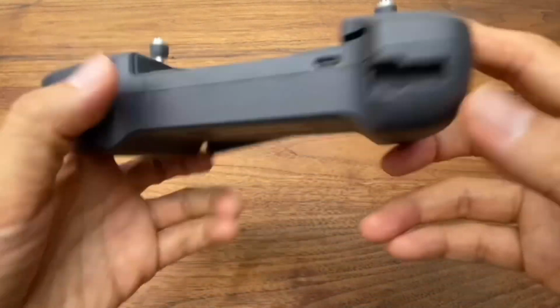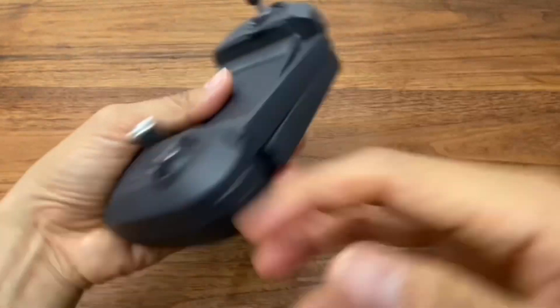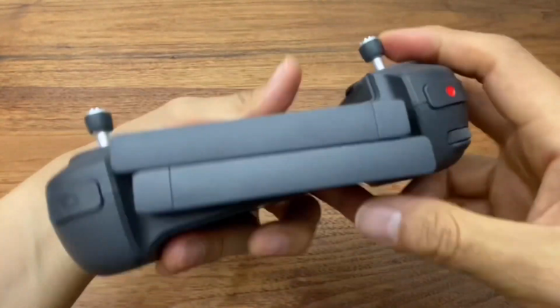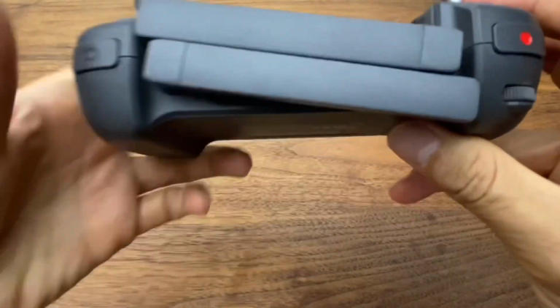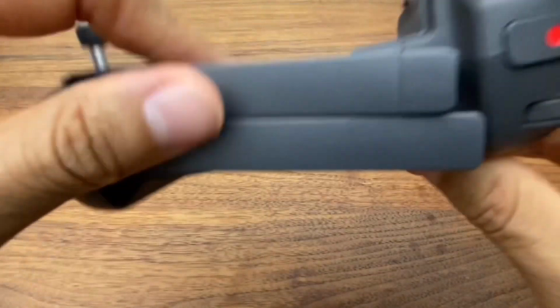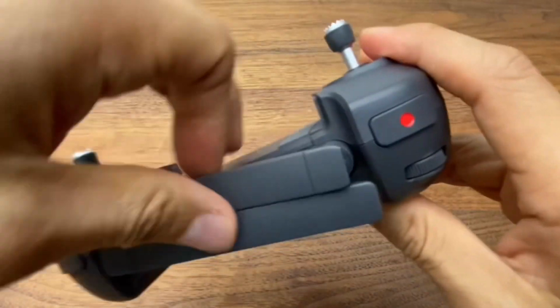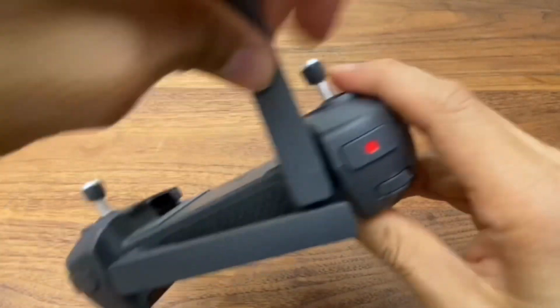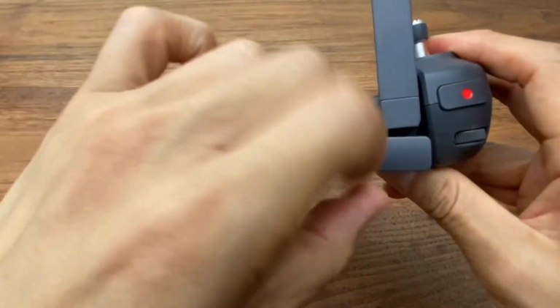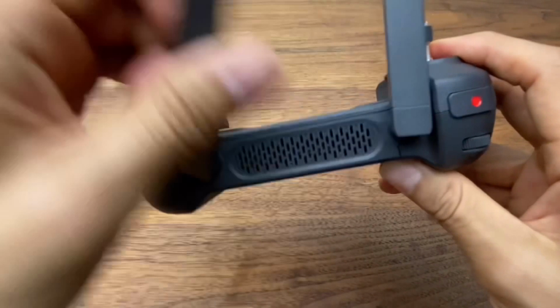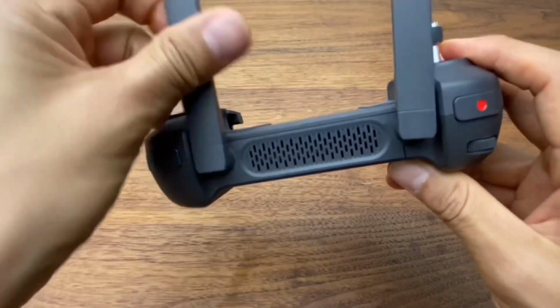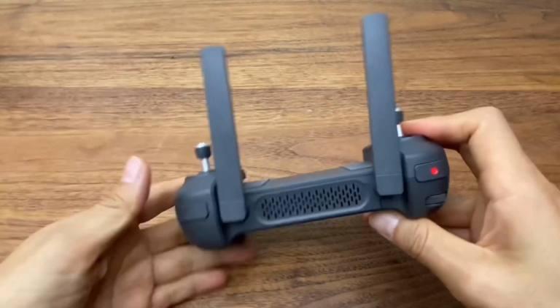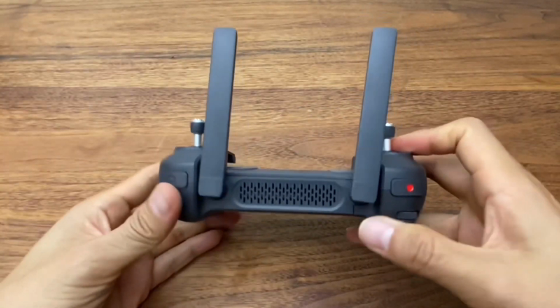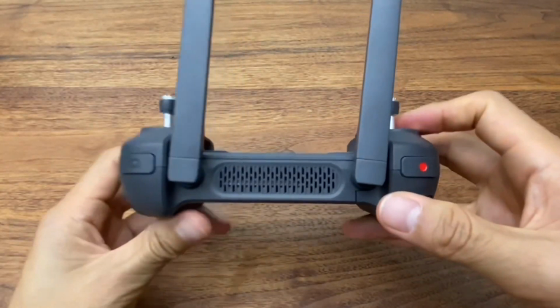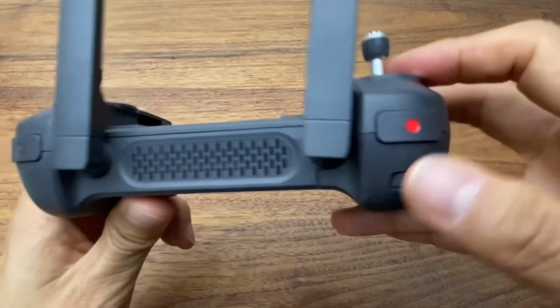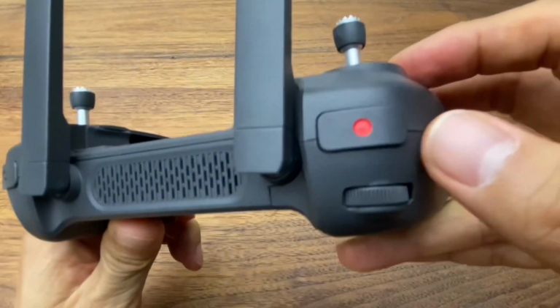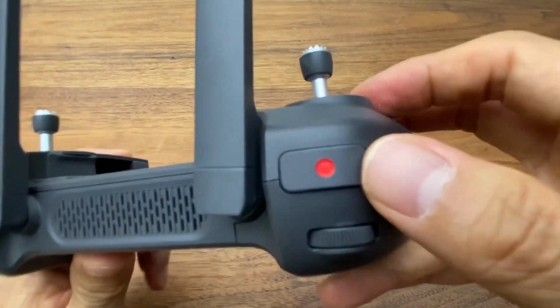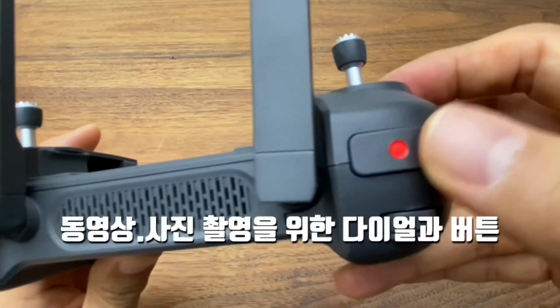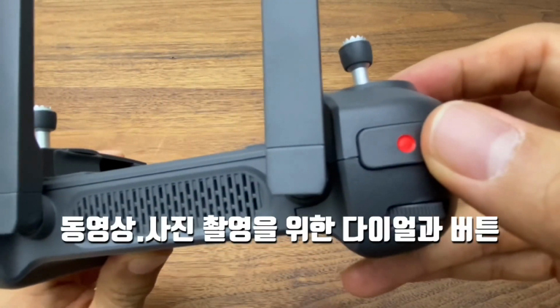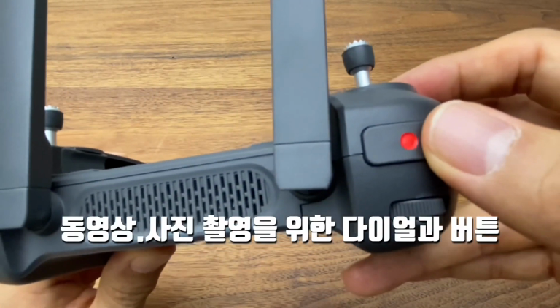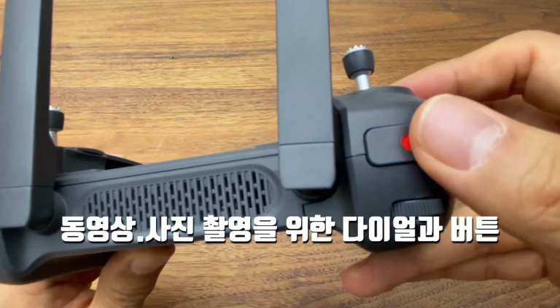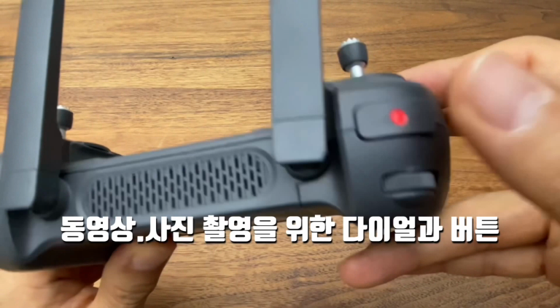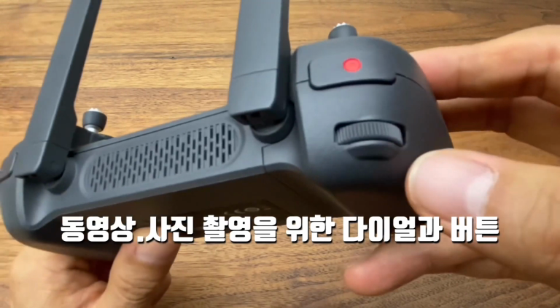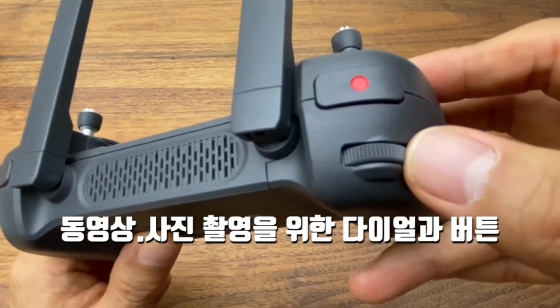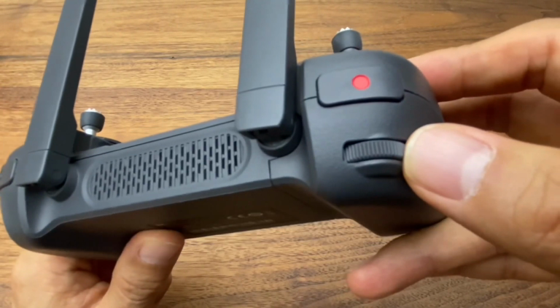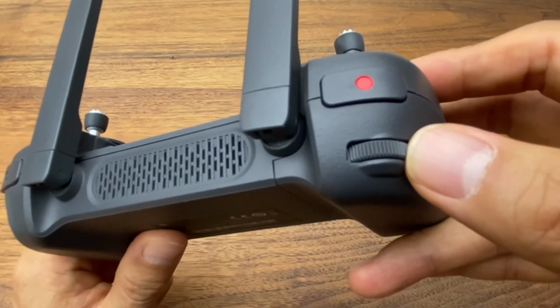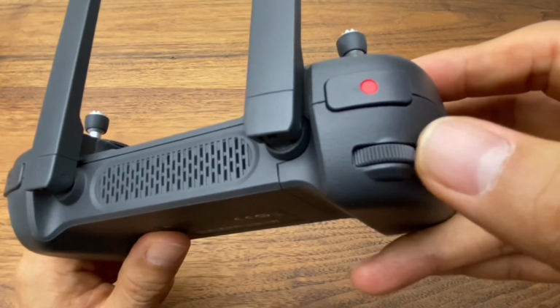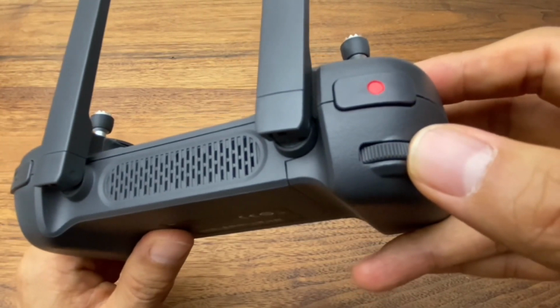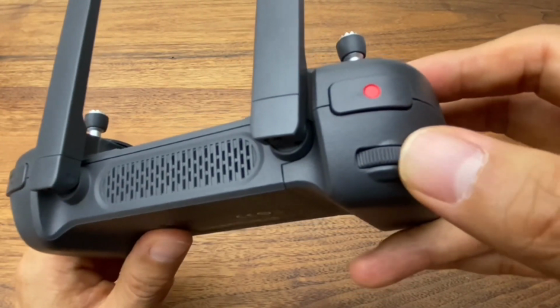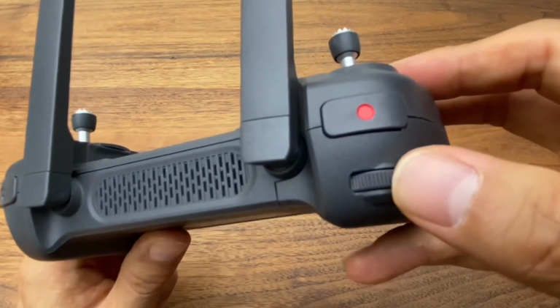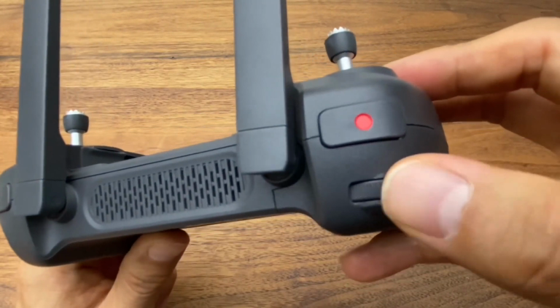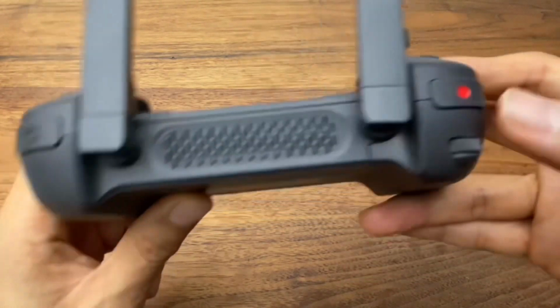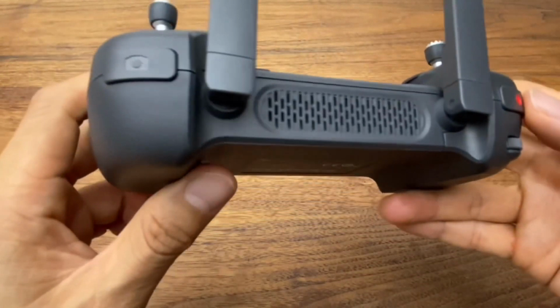뒤쪽을 보게 되면 비행을 하실 때는 이런 식으로 안테나를 세우시면 되고요. 여기는 영상 버튼과 그 다음에 카메라 틸트 각도를 조절할 수 있는 다이얼이 들어가 있습니다.